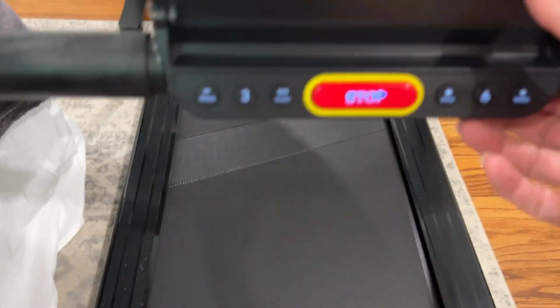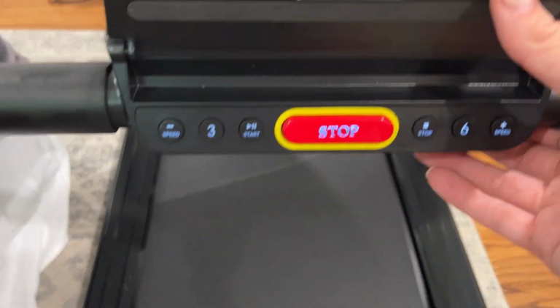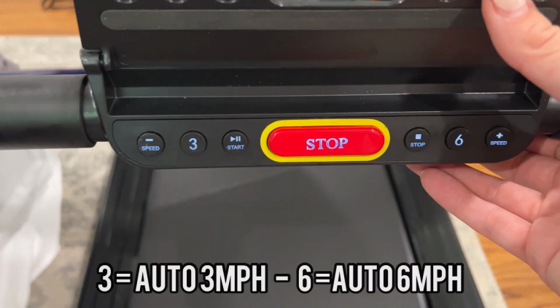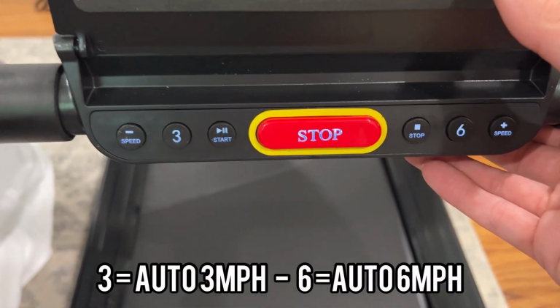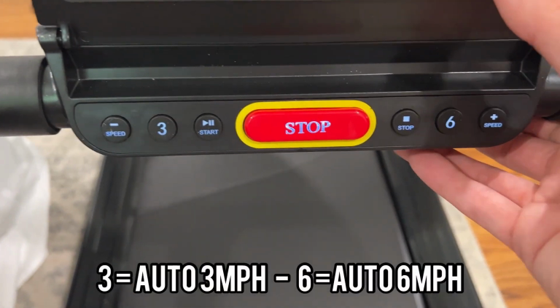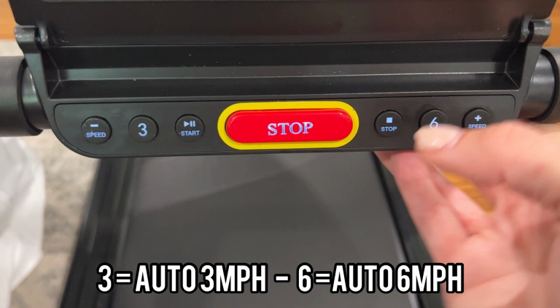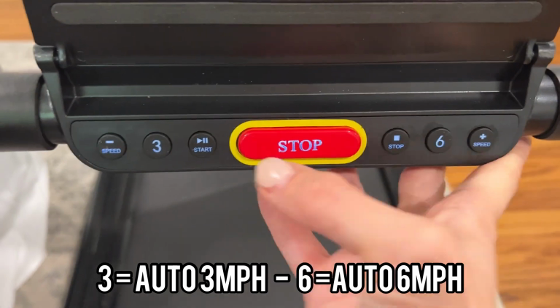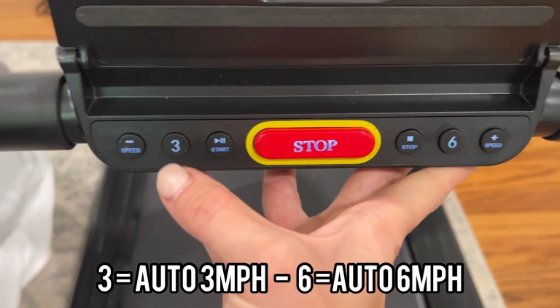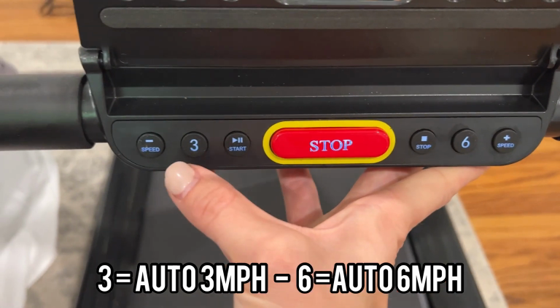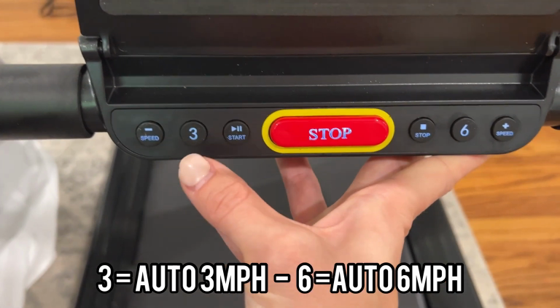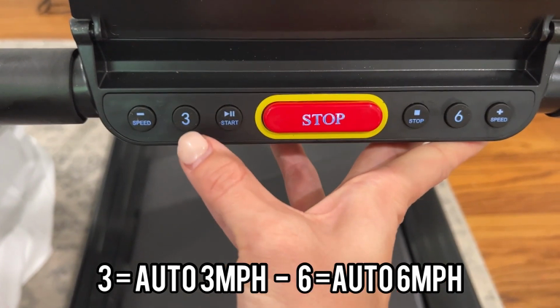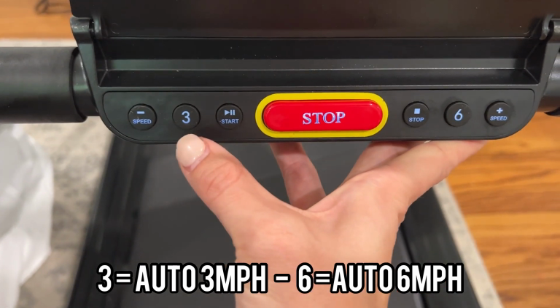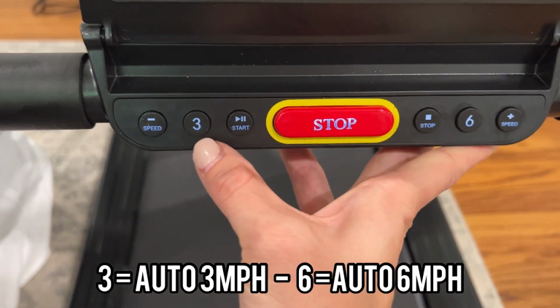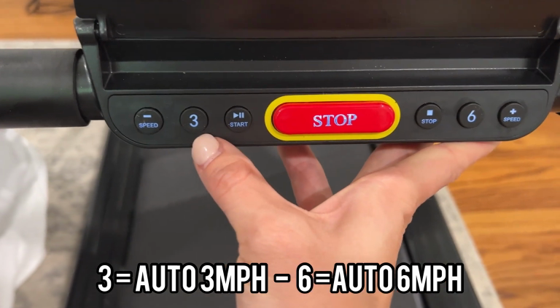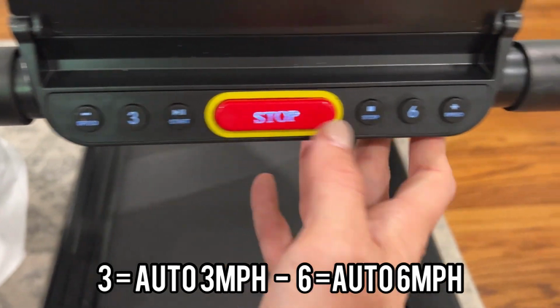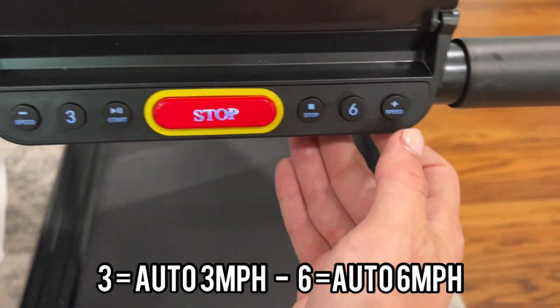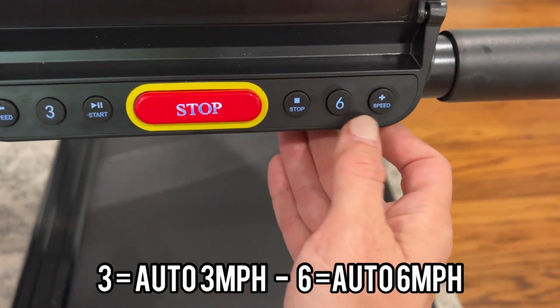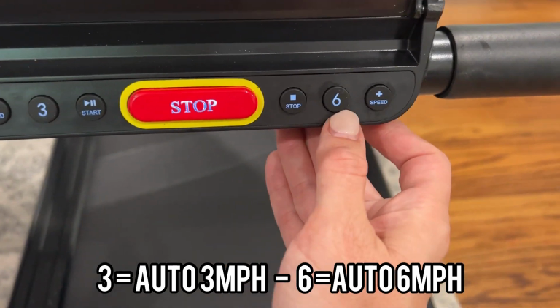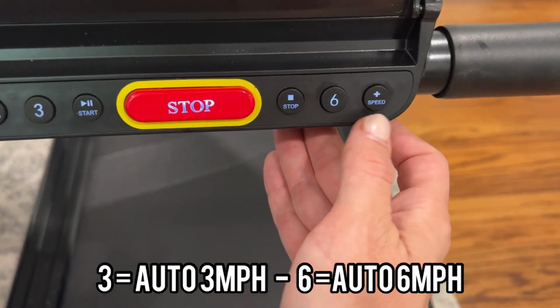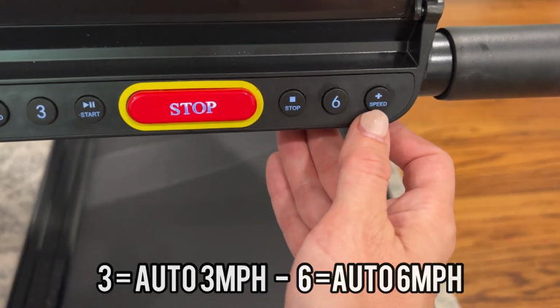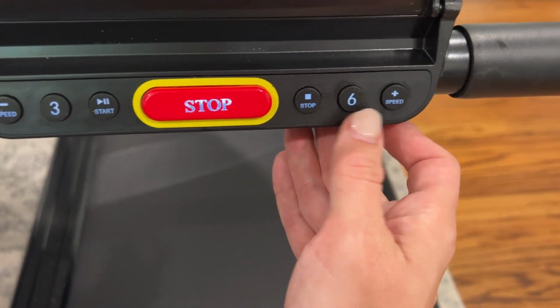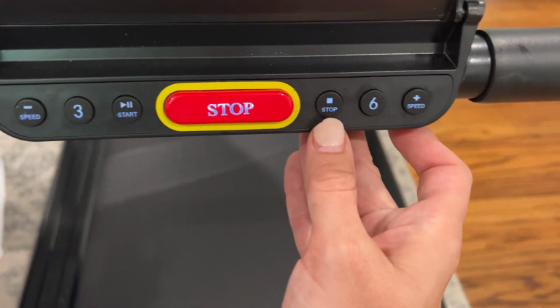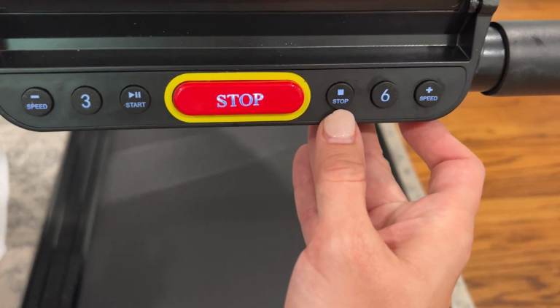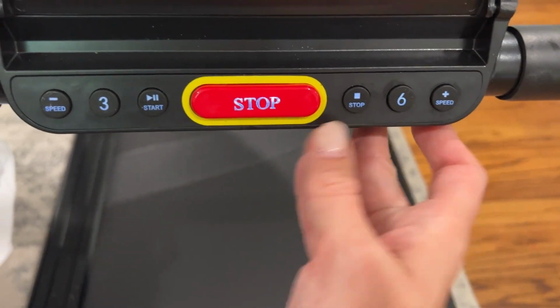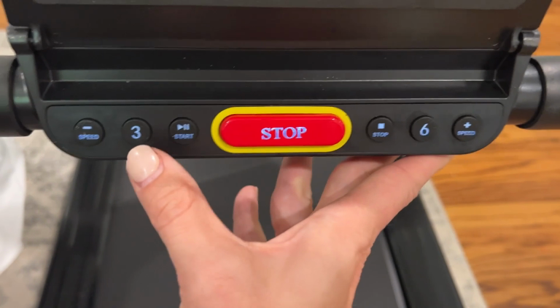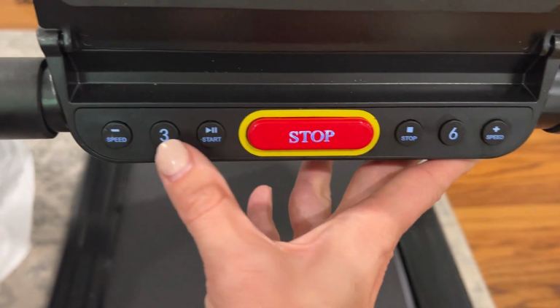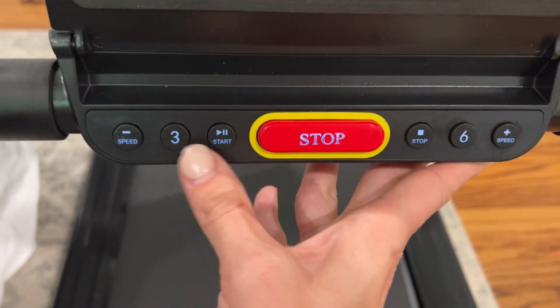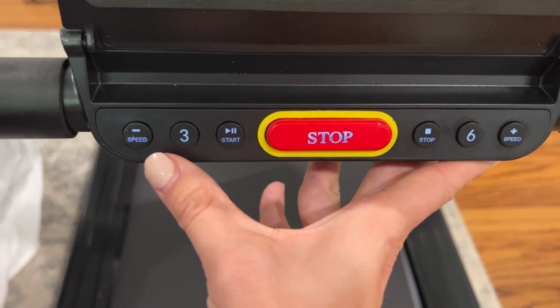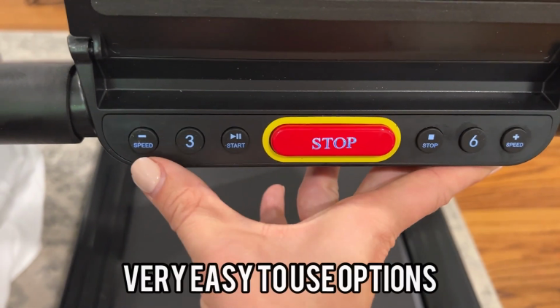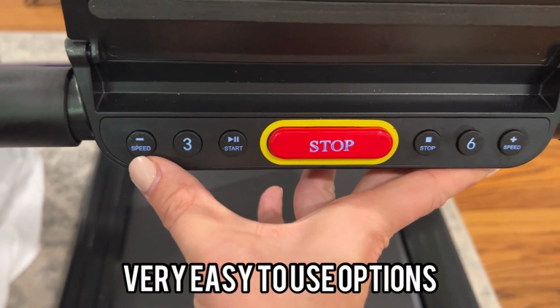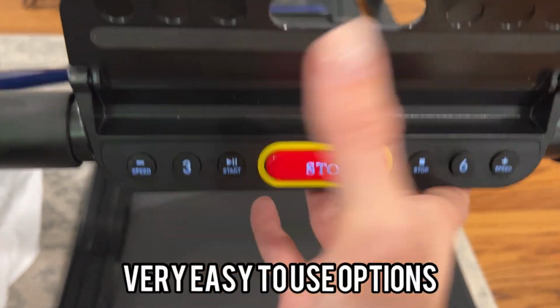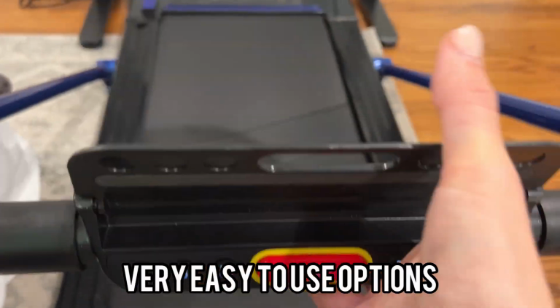It also has options here if you want to go automatically to three miles an hour or six miles an hour speed, along with stop and start controls.